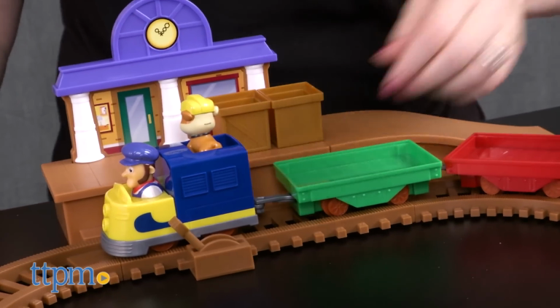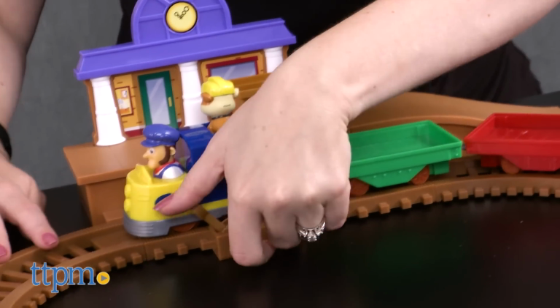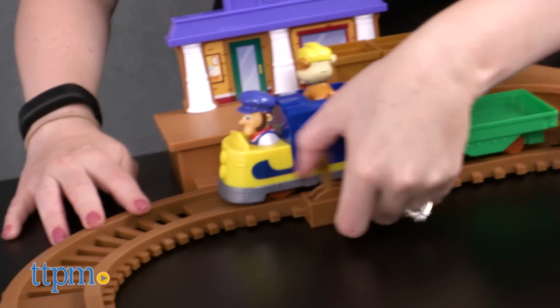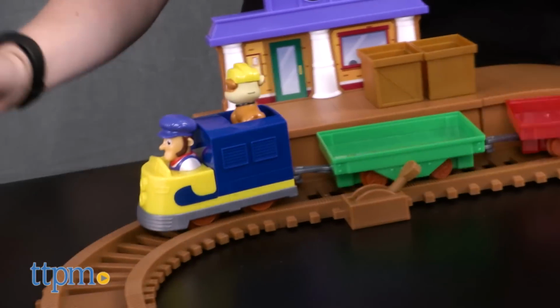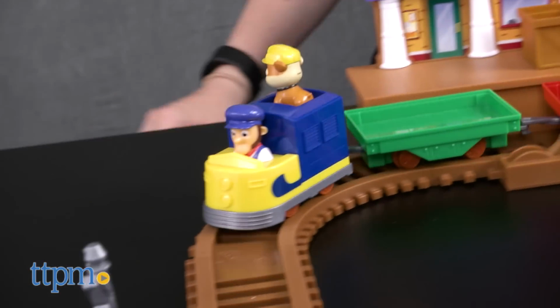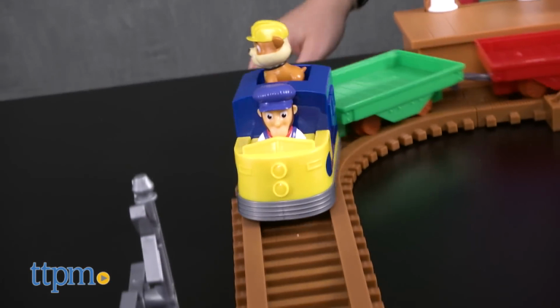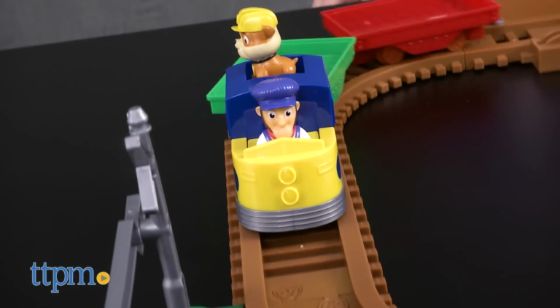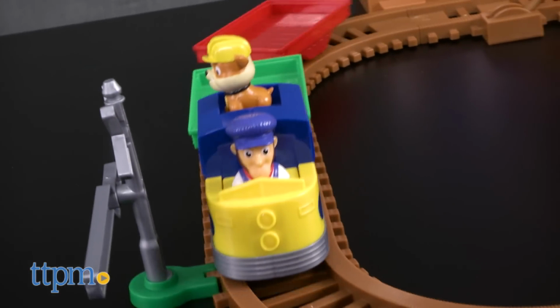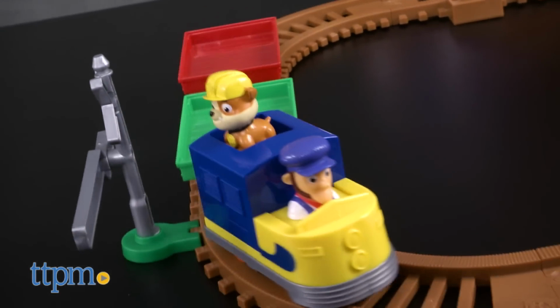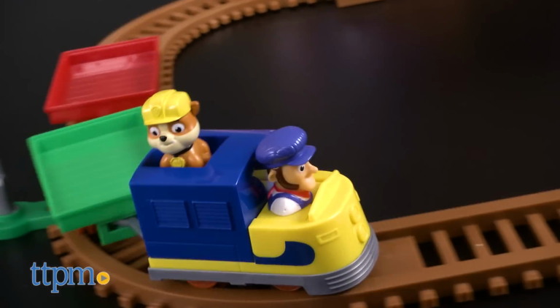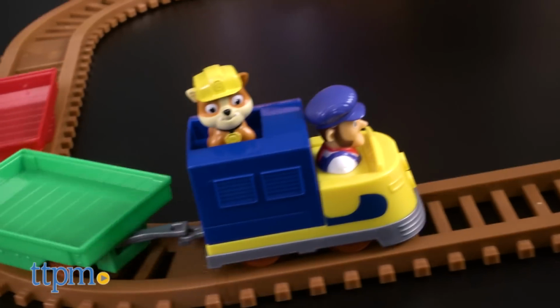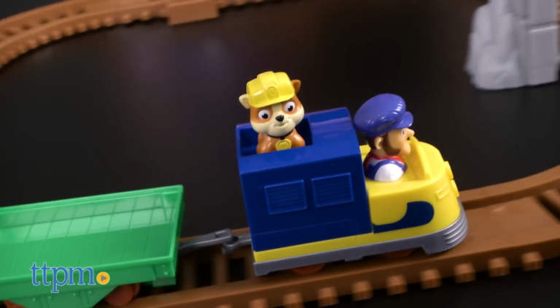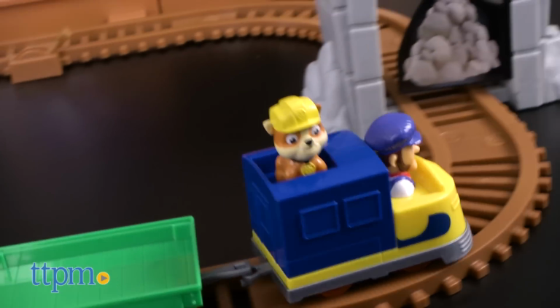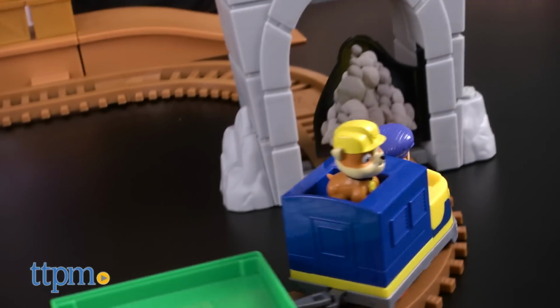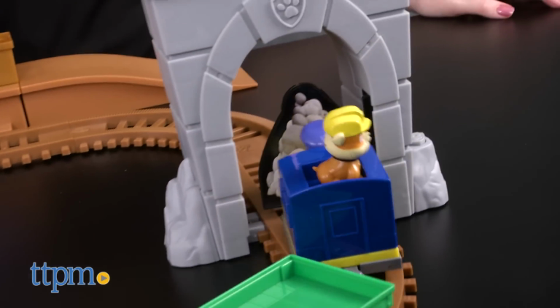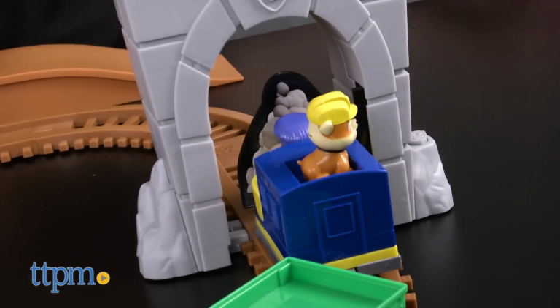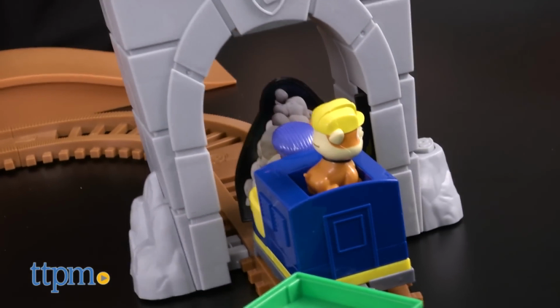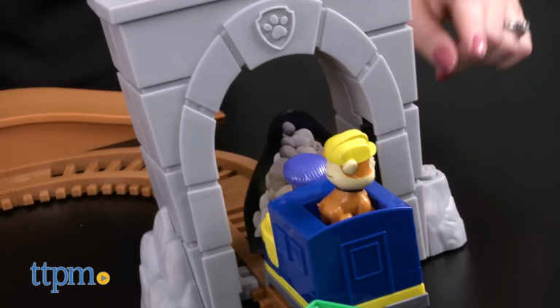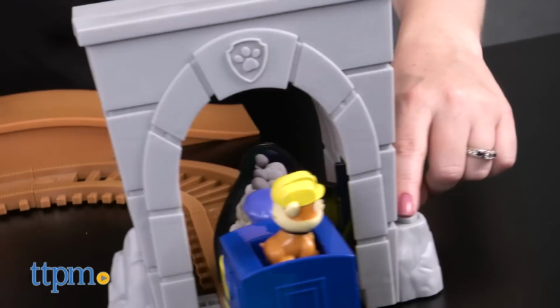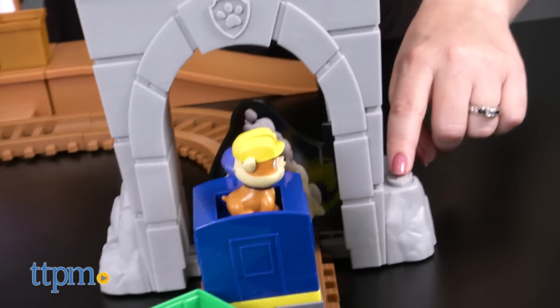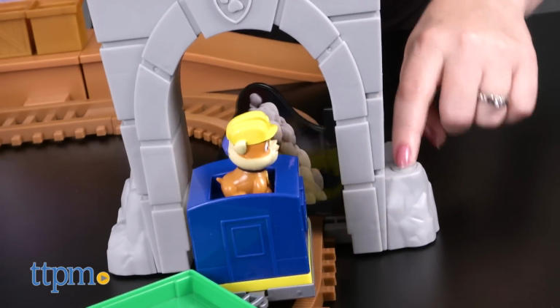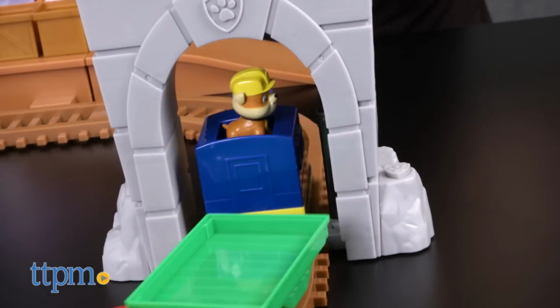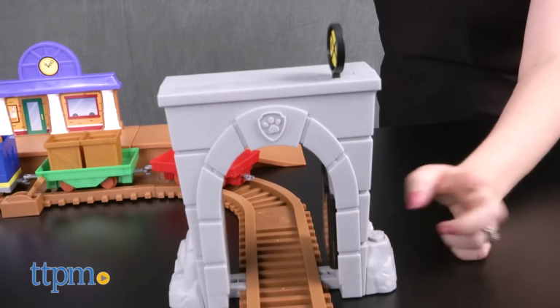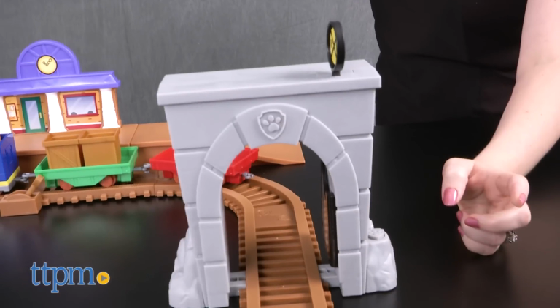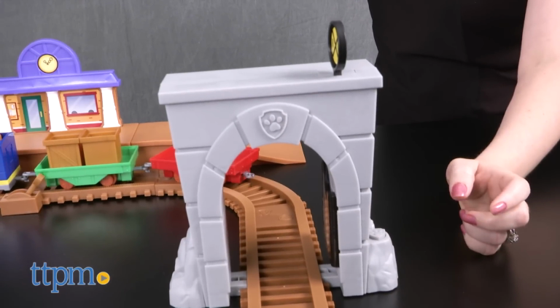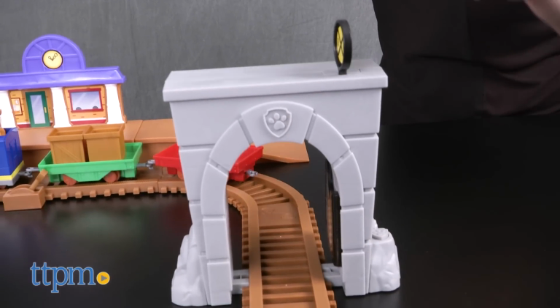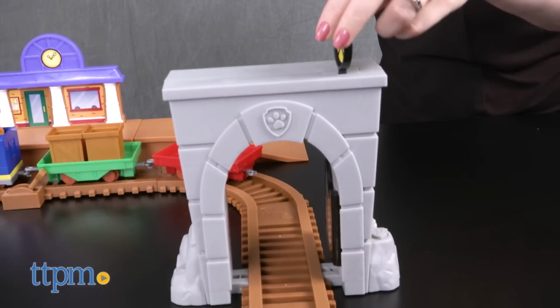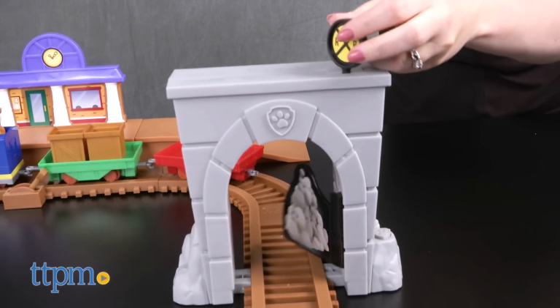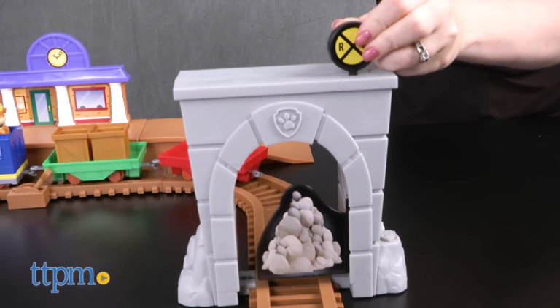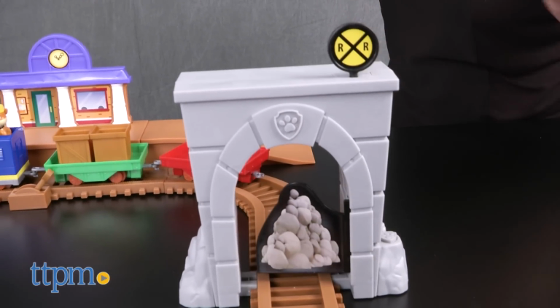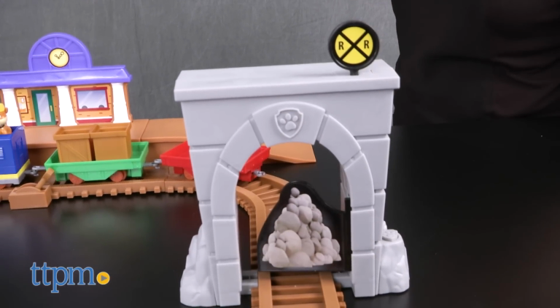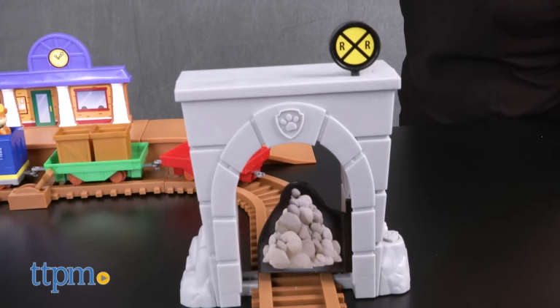But as the train goes around the track, watch out for the rocks slide in the tunnel! It will stop the train in its tracks until you press the button on the tunnel to clear the rocks and let the train pass. Turn the railroad sign on top of the tunnel to bring the pile of rocks back and do it all over again.